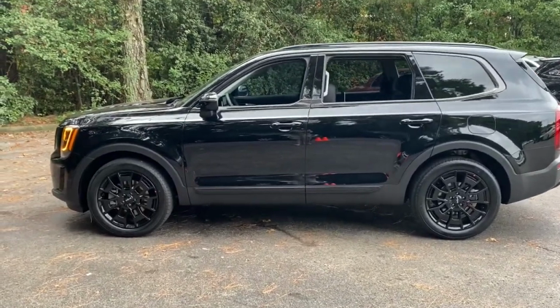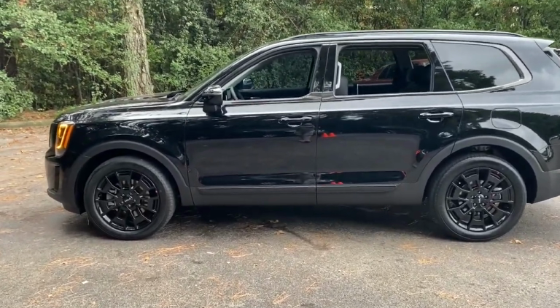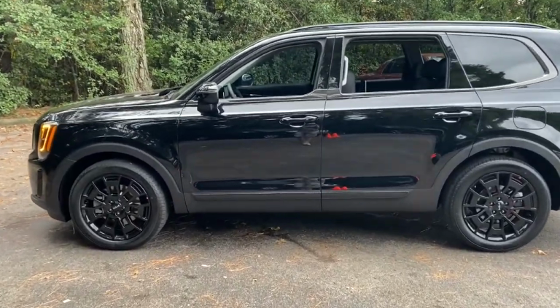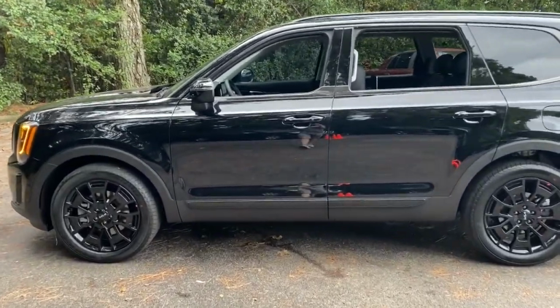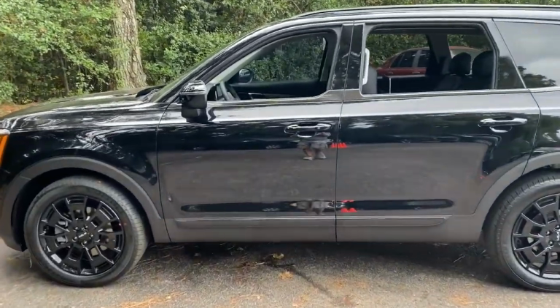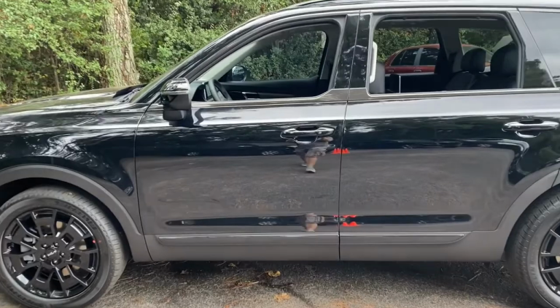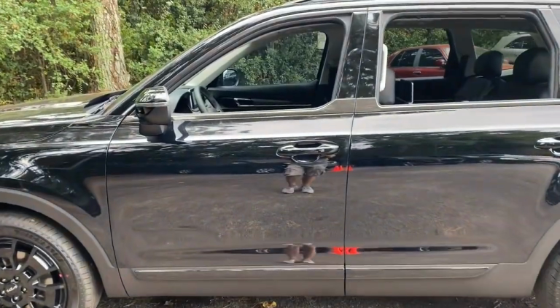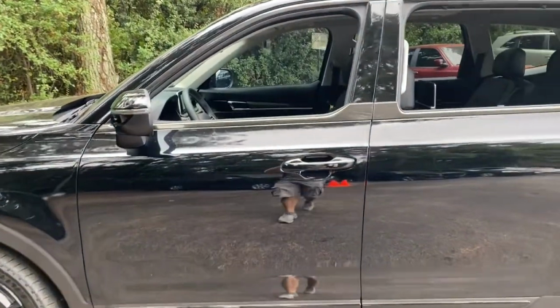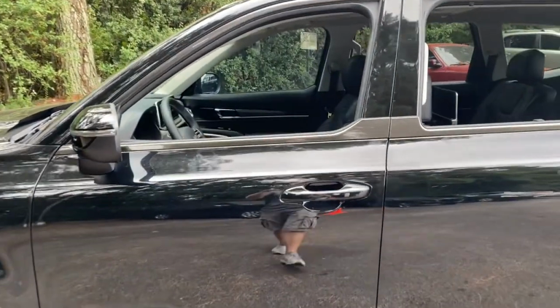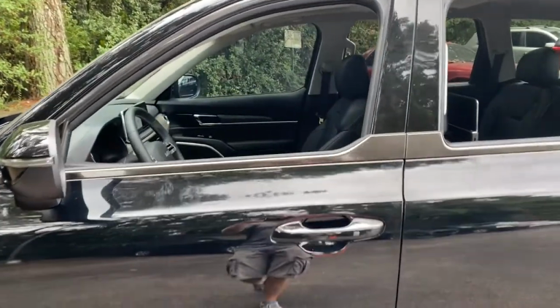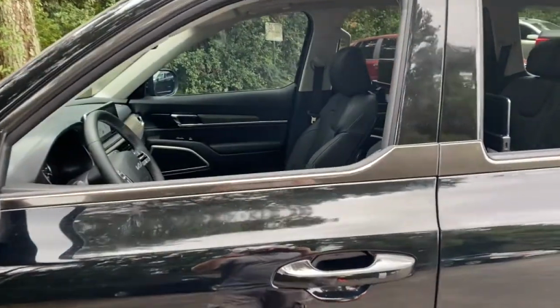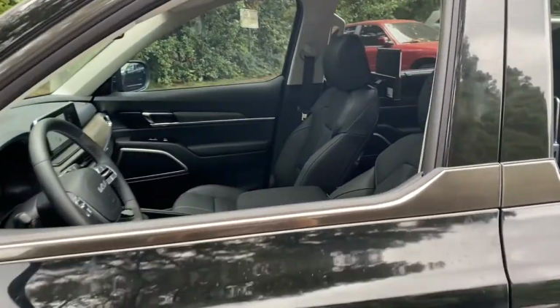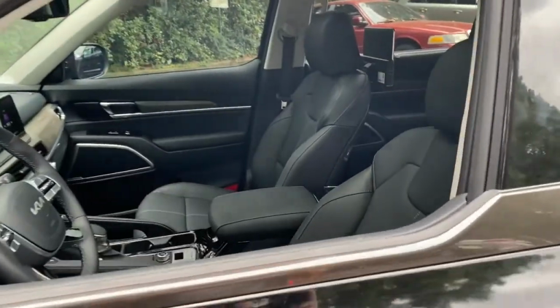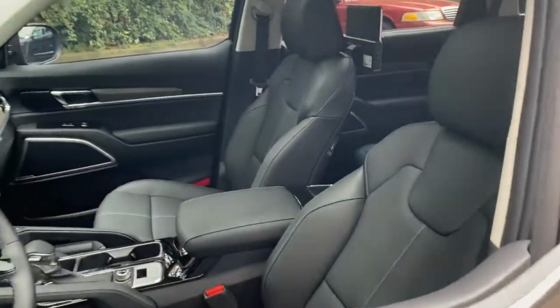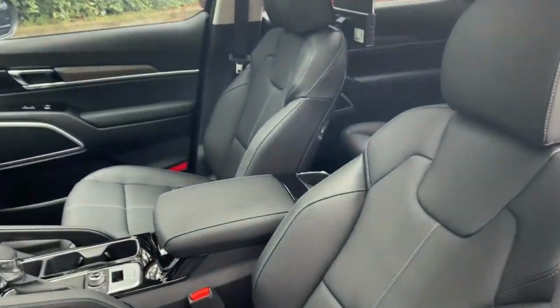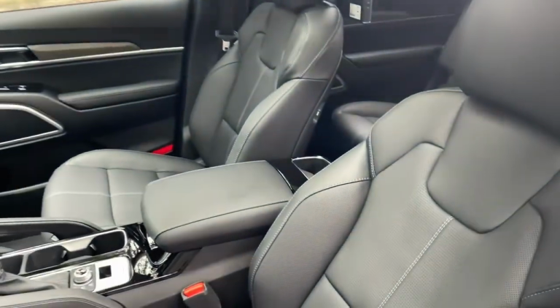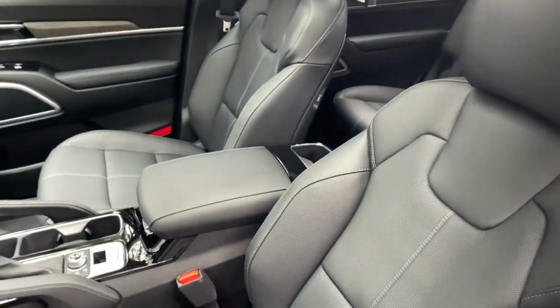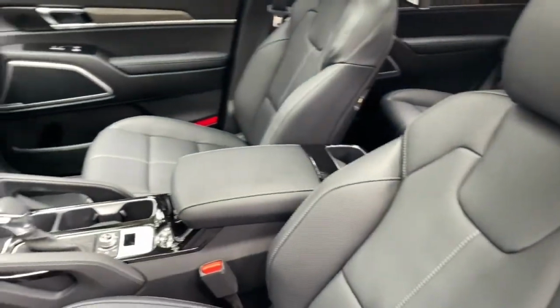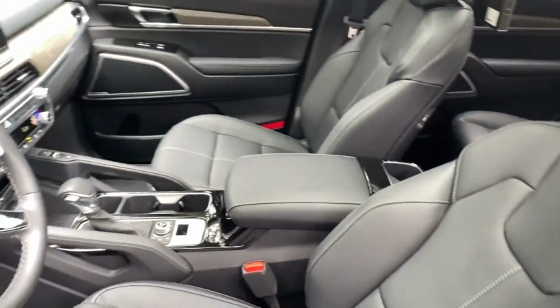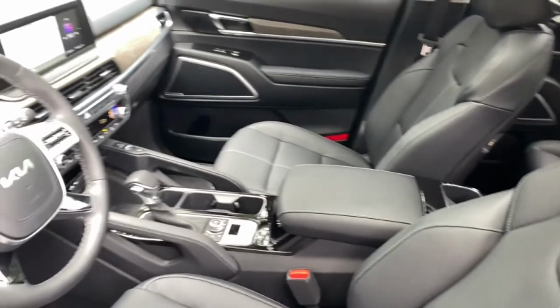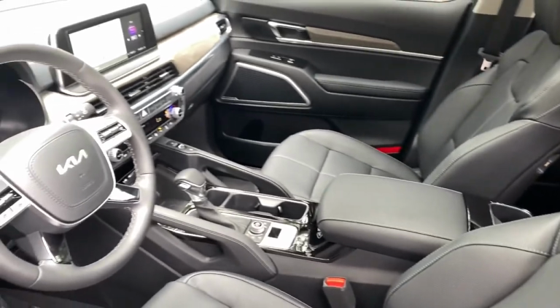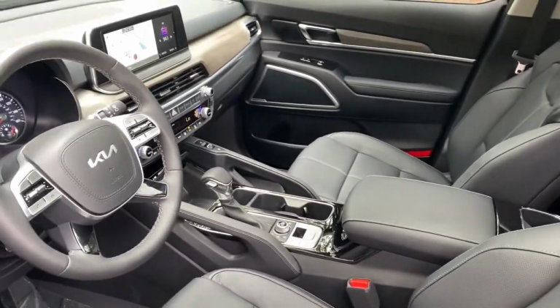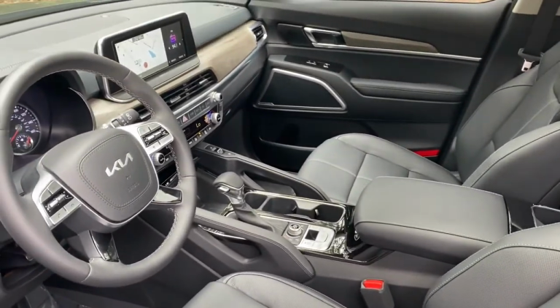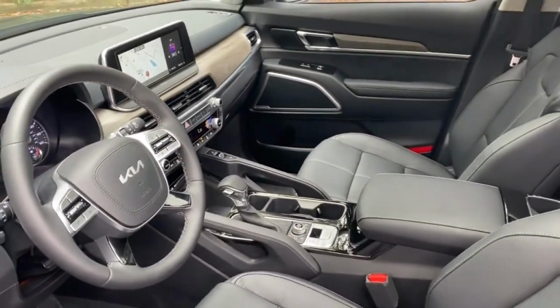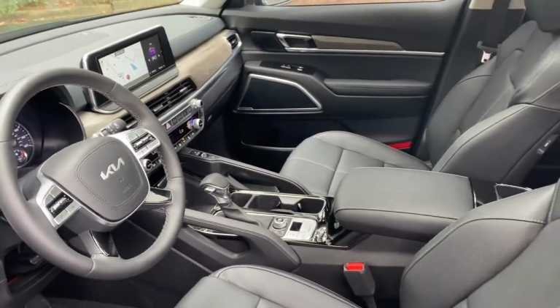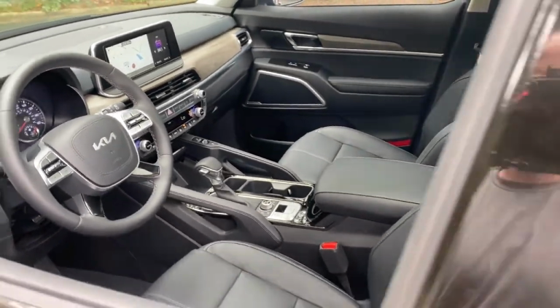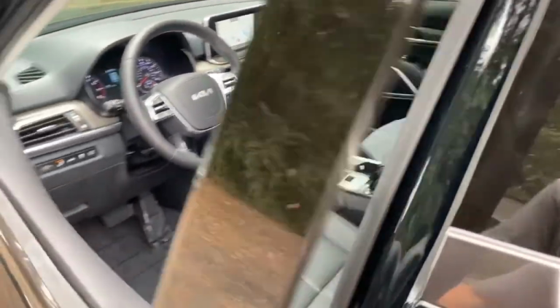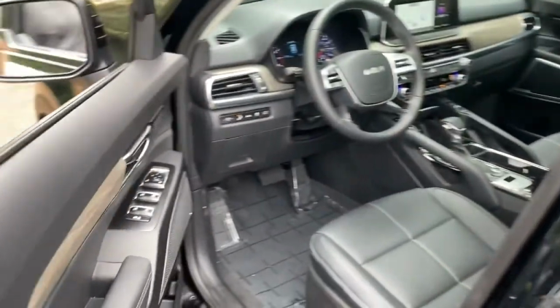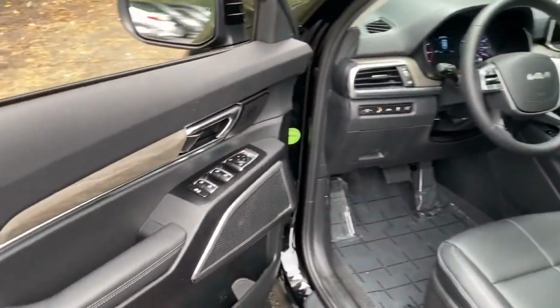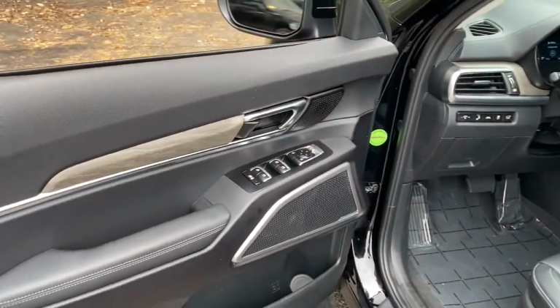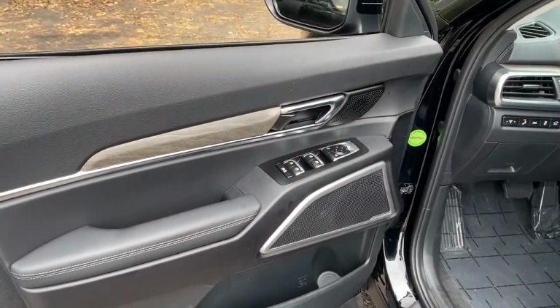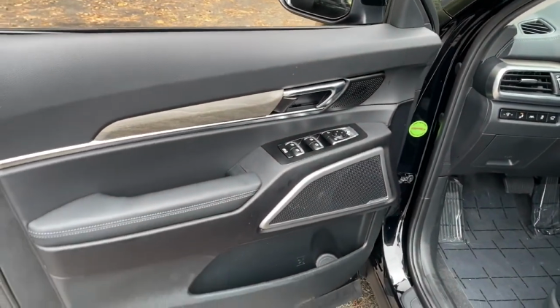Impressive power and head-turning good looks captivate, while a host of standard features keeps passengers comfortable, safe, and entertained. These are just some of the great options this vehicle comes with.